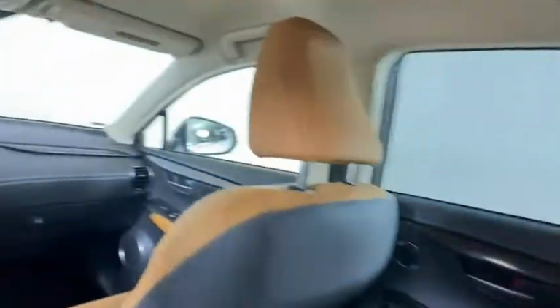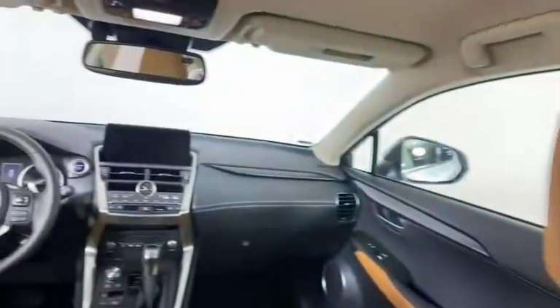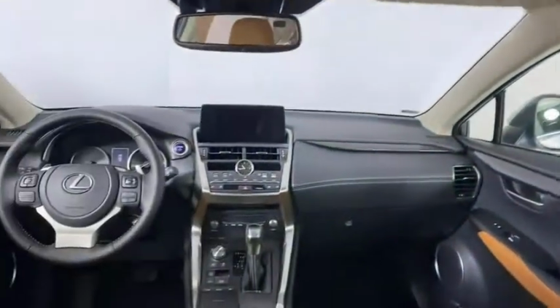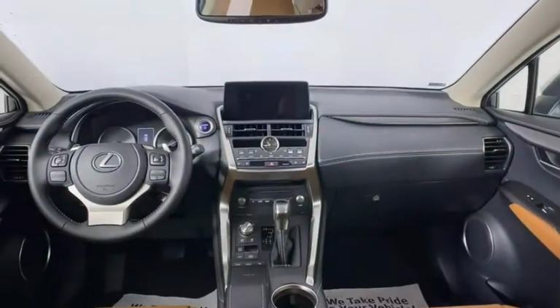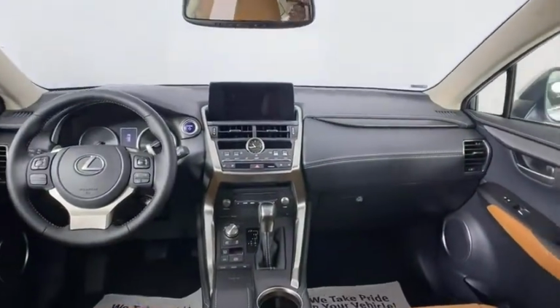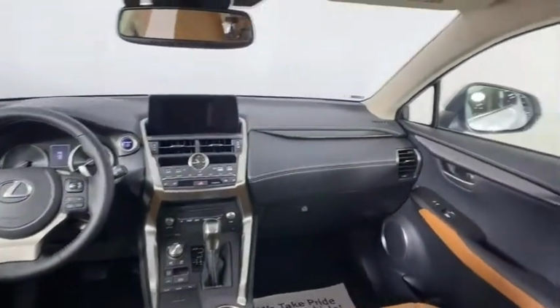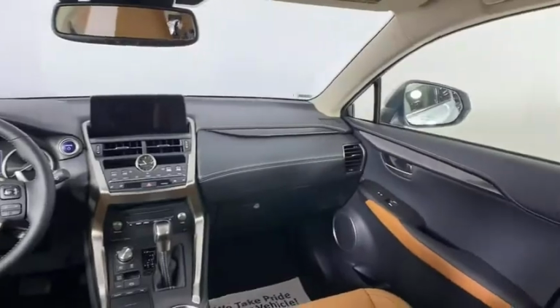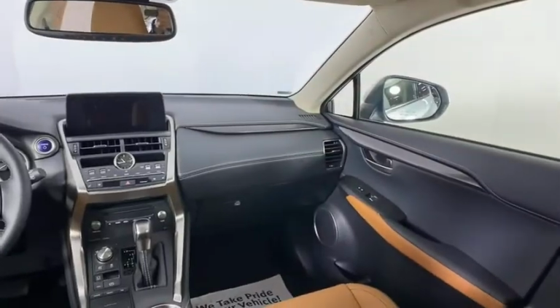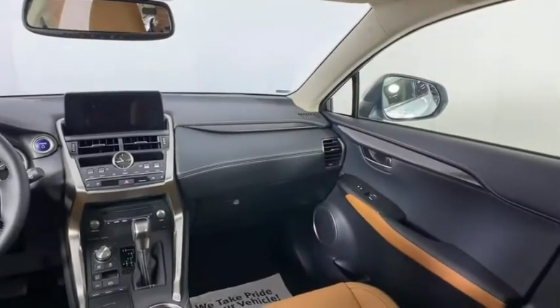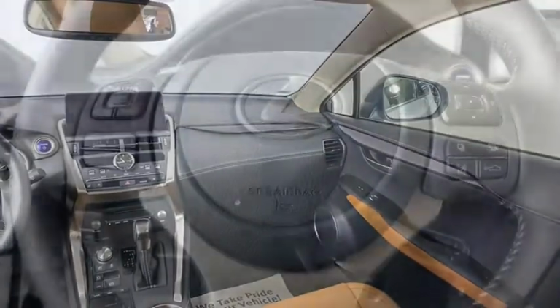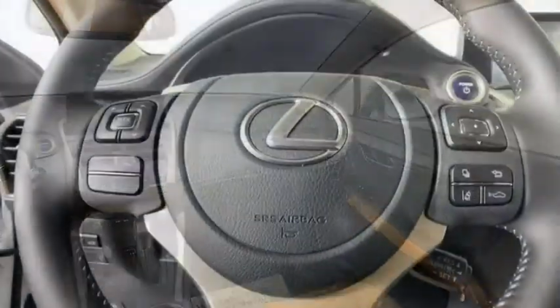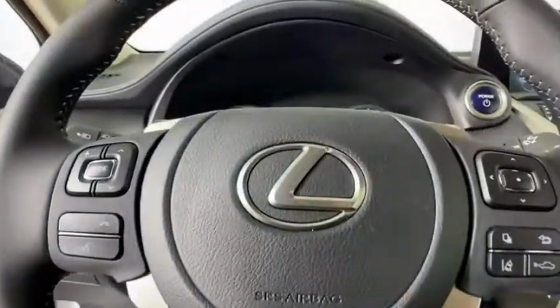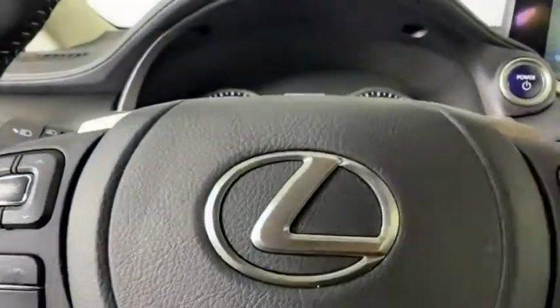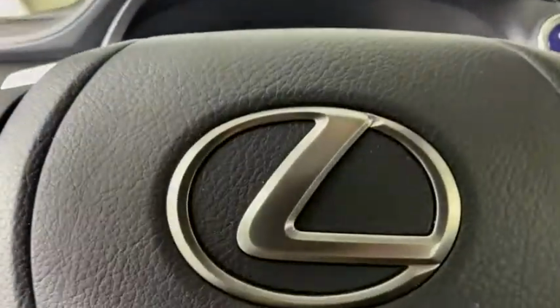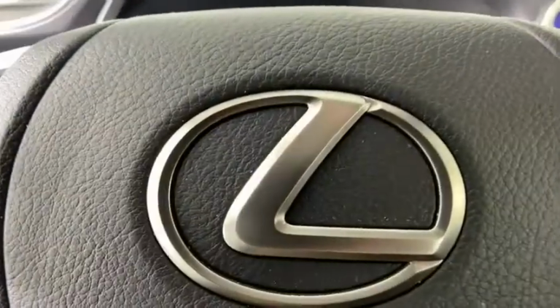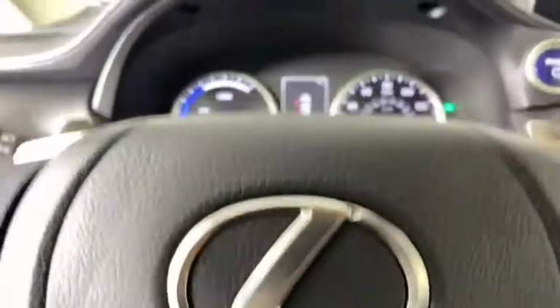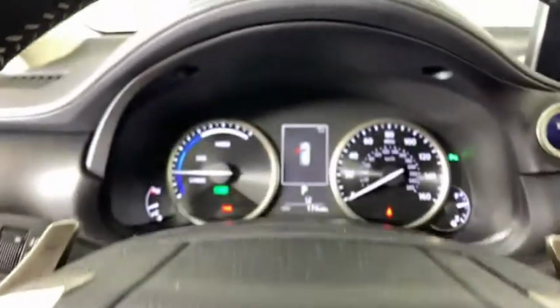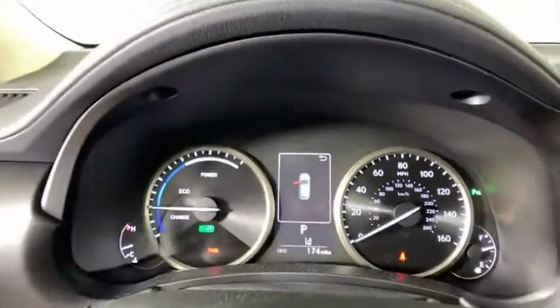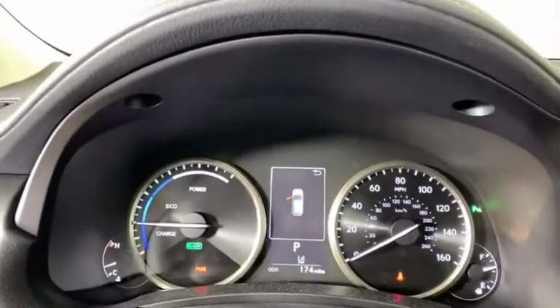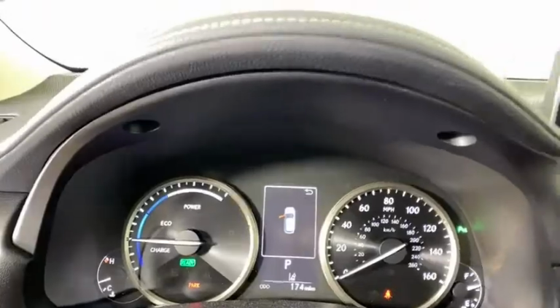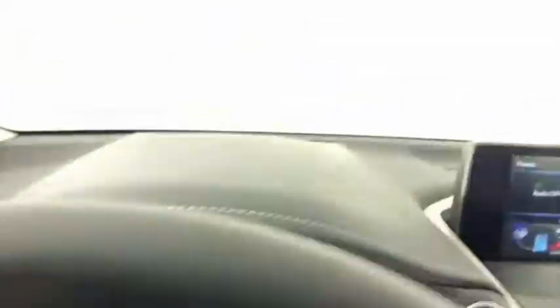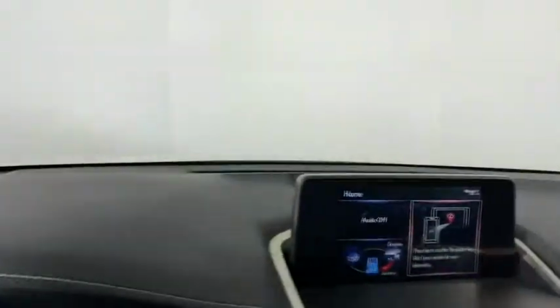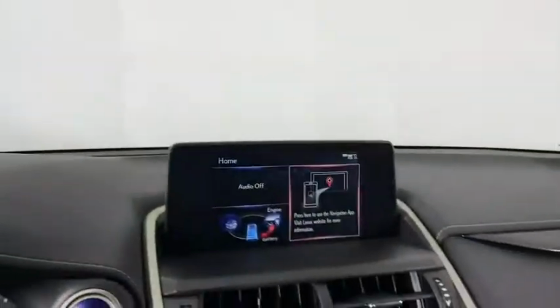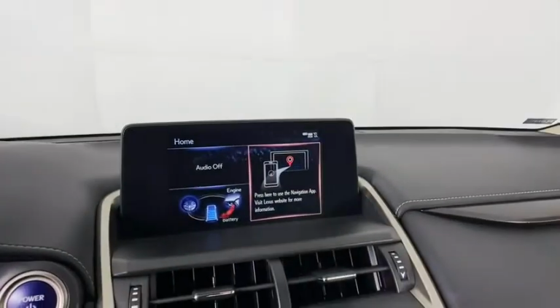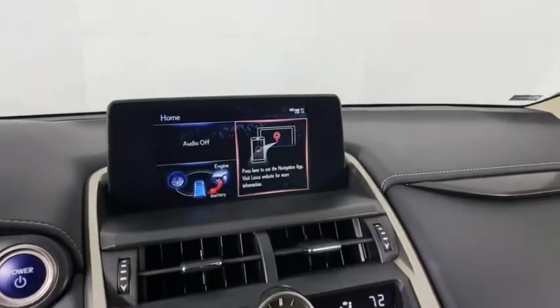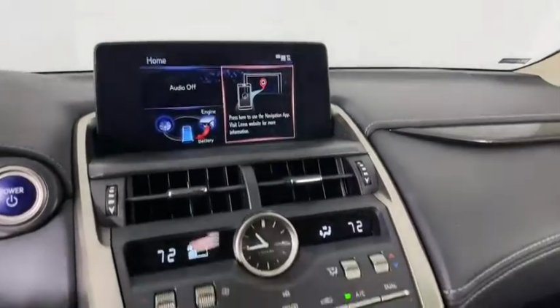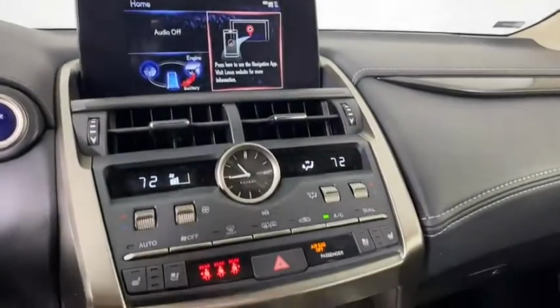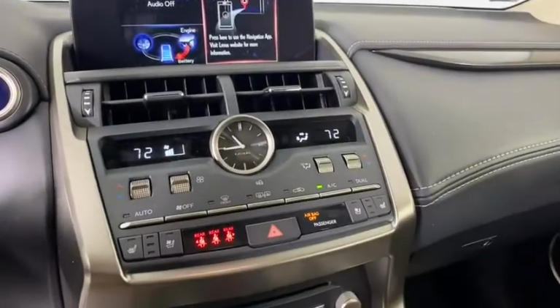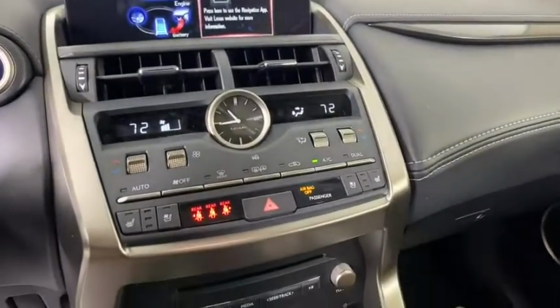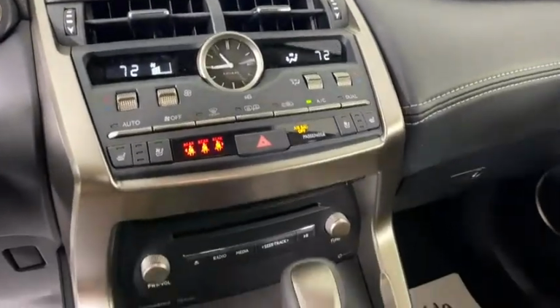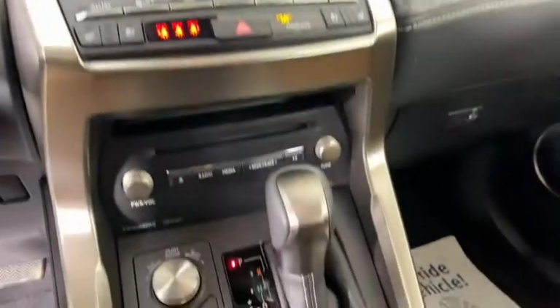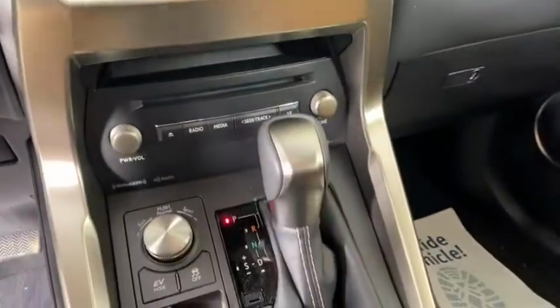LED headlights, anti-lock braking system, remote engine start, Bluetooth, leather wrapped steering wheel, power steering, adjustable steering wheel, four-wheel disc brakes, keyless start, cruise control, and floor mats.